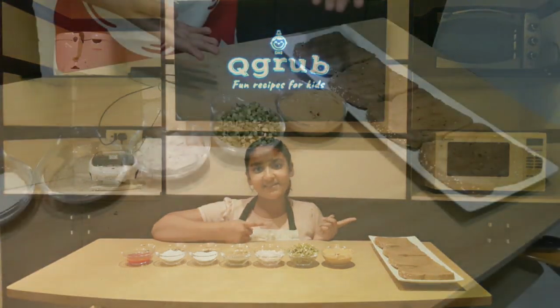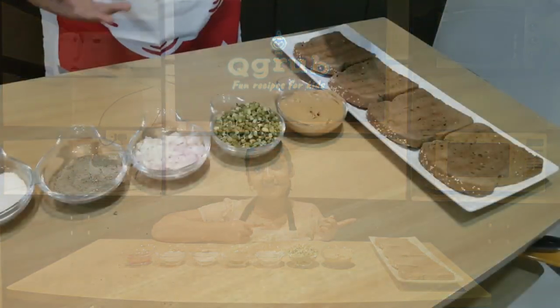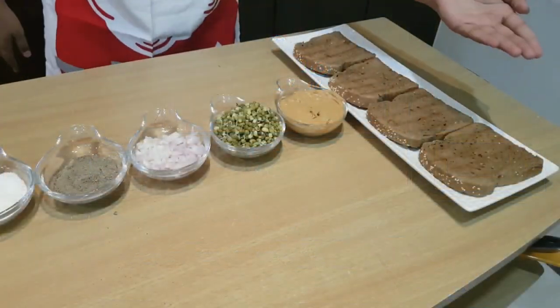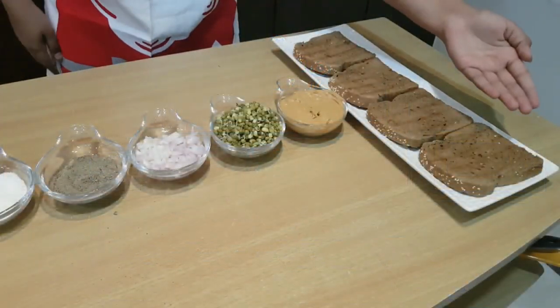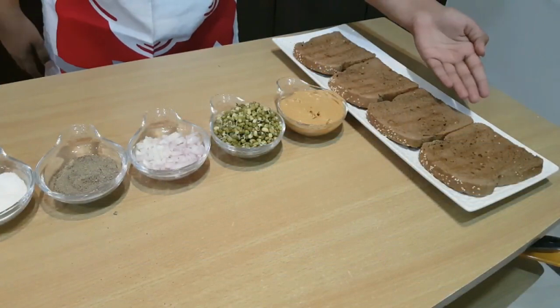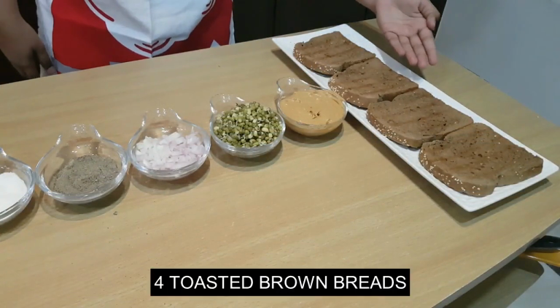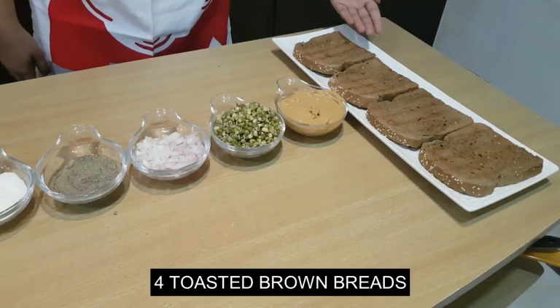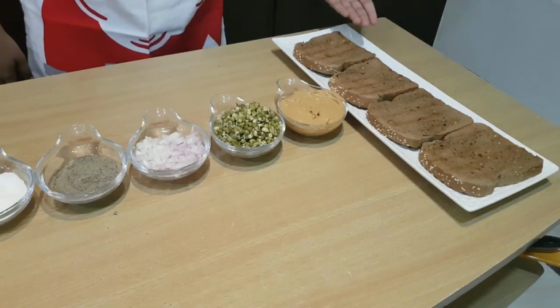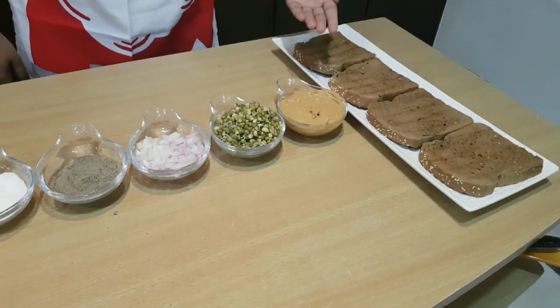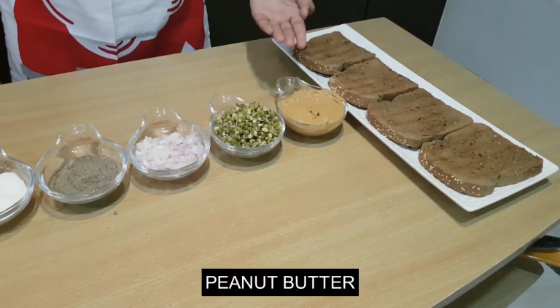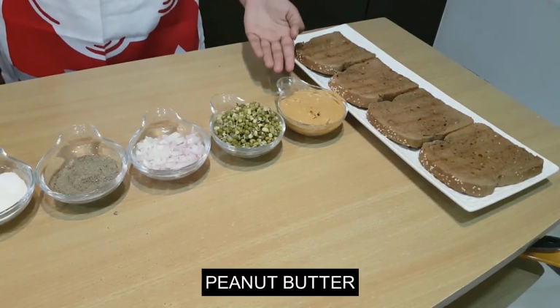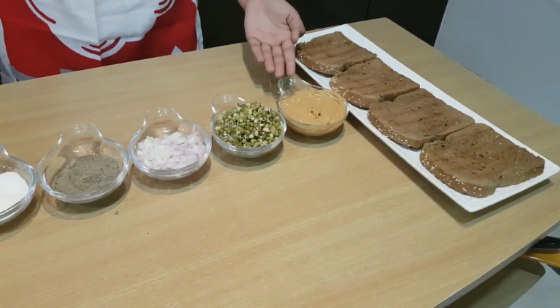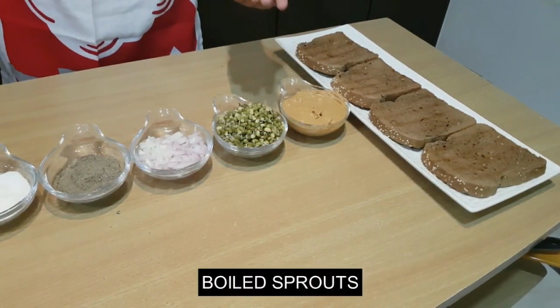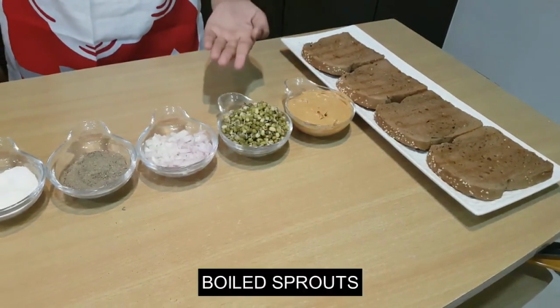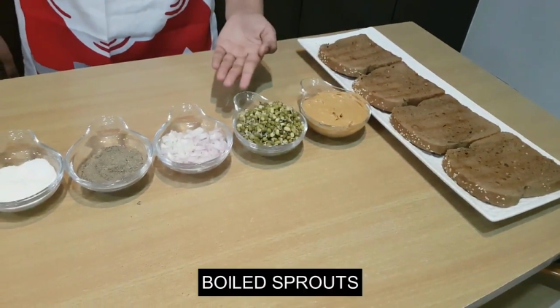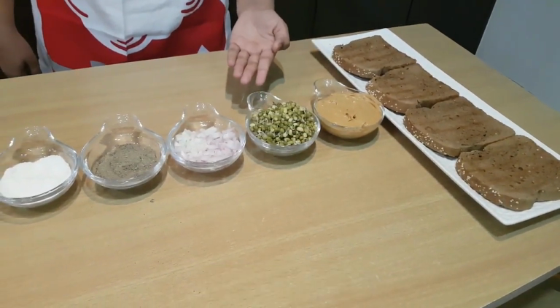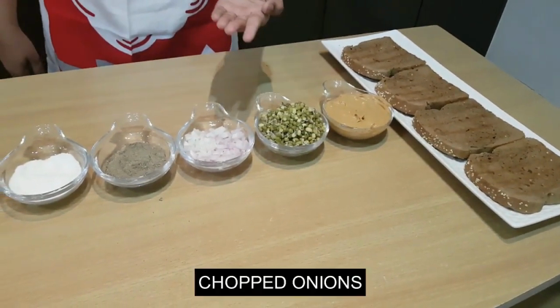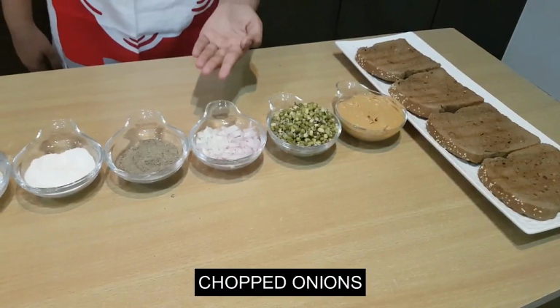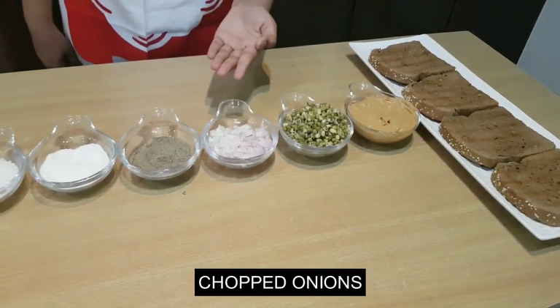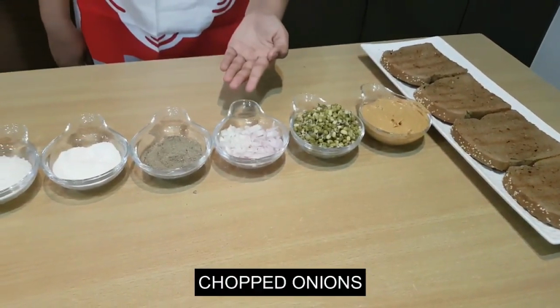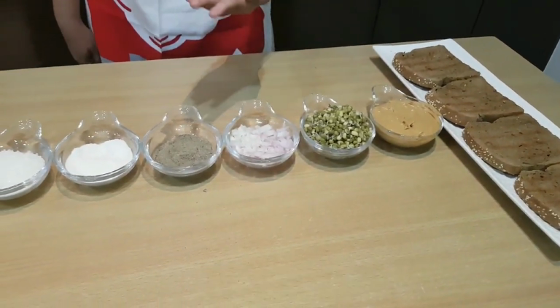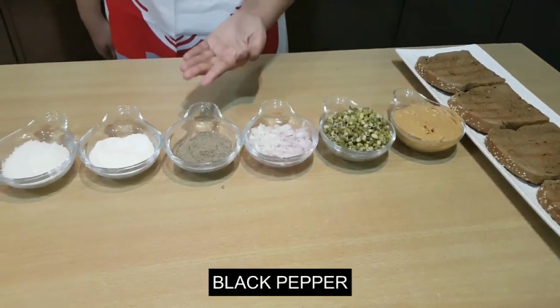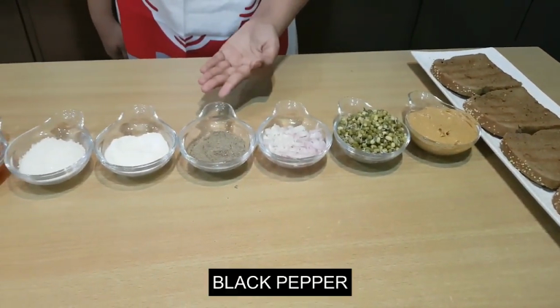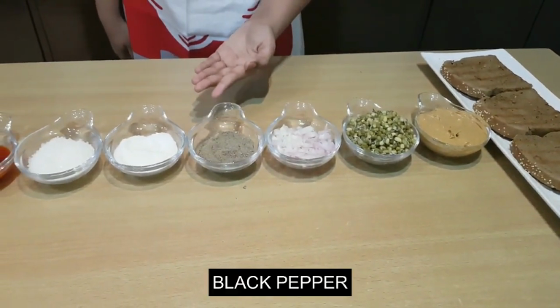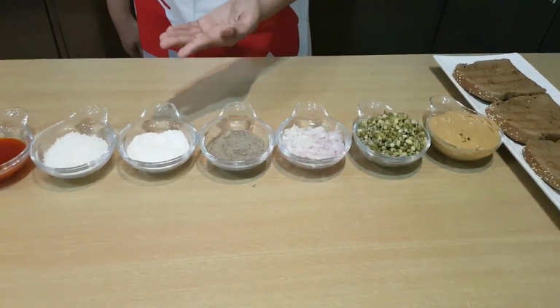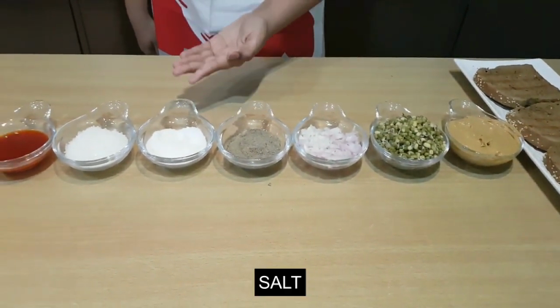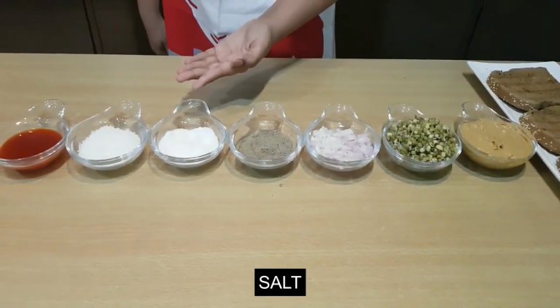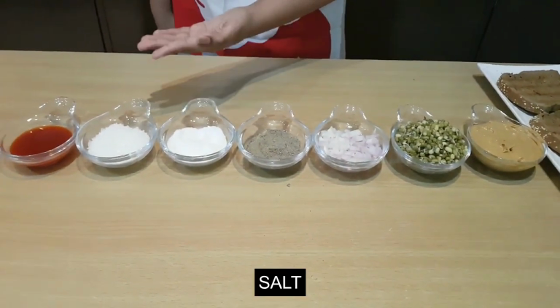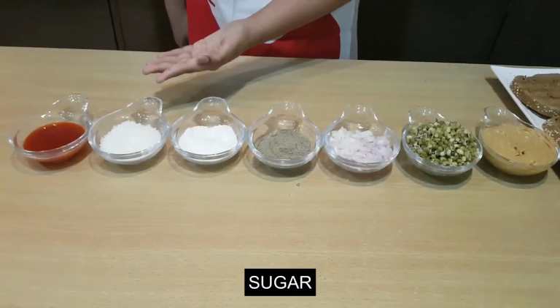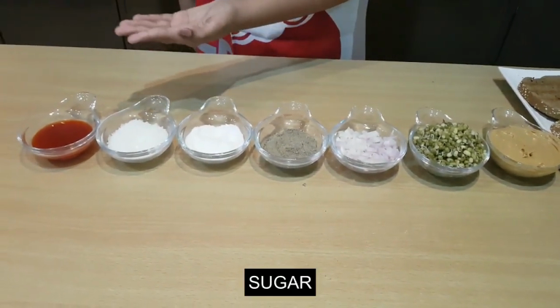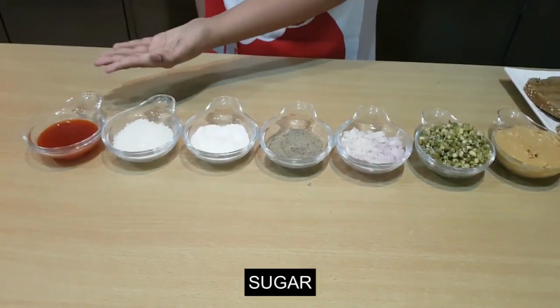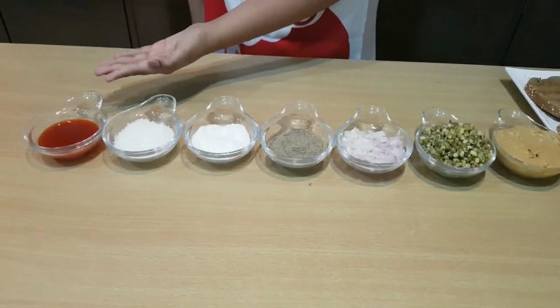We're using four toasted brown breads, some peanut butter, boiled sprouts, chopped onion, black pepper, salt, sugar, and tomato ketchup.